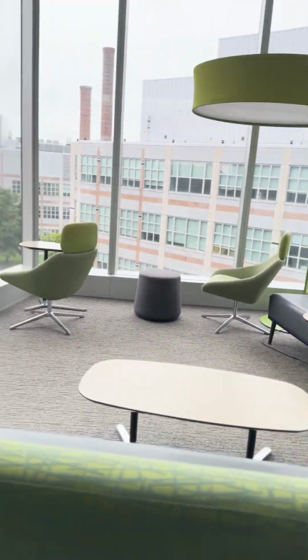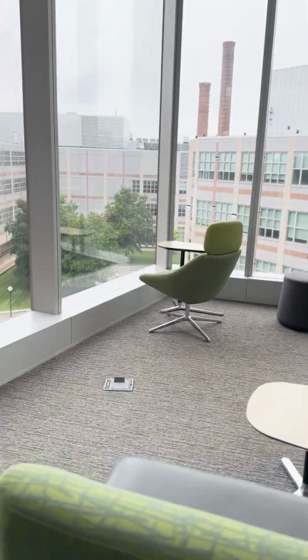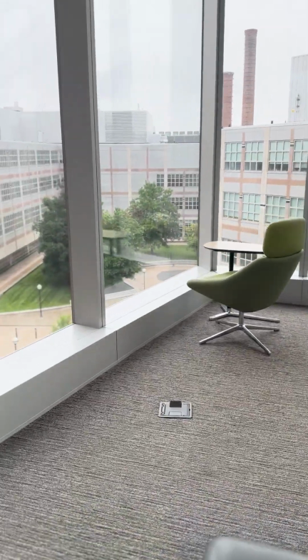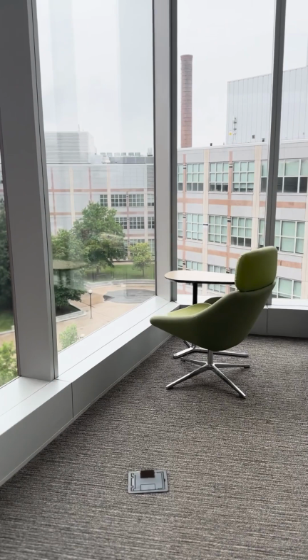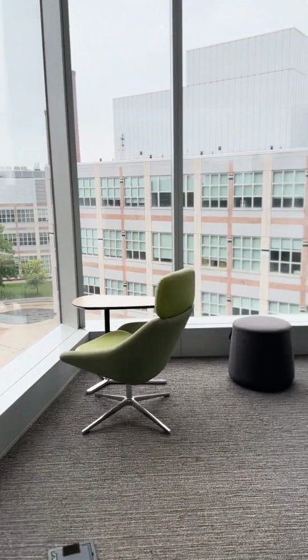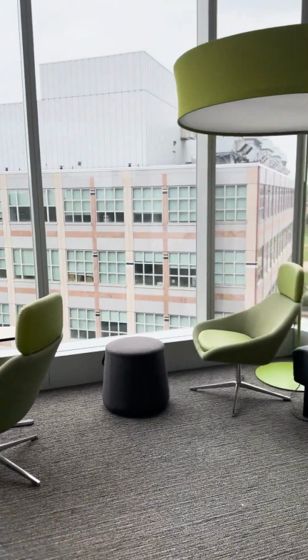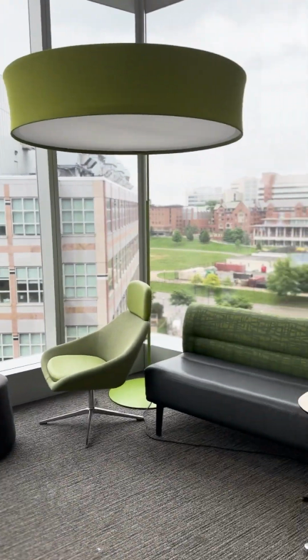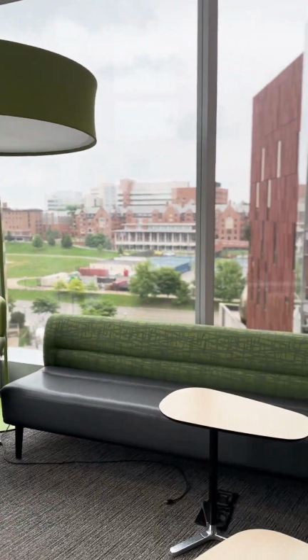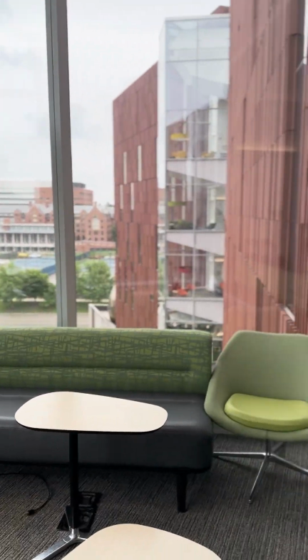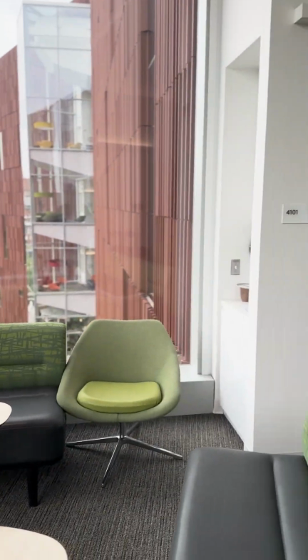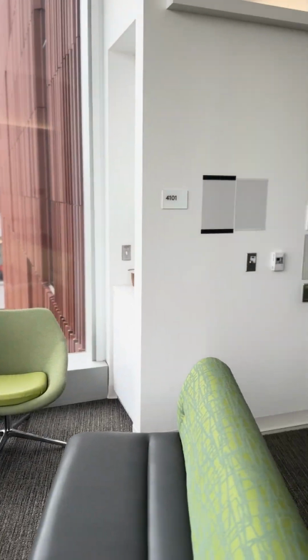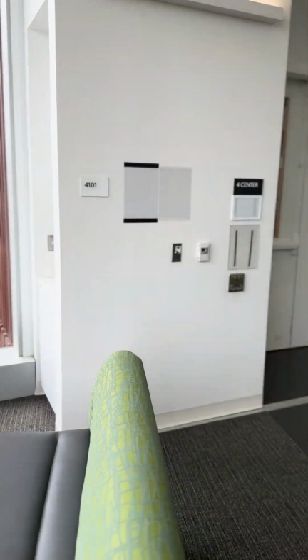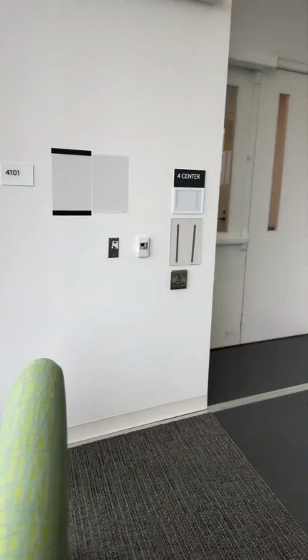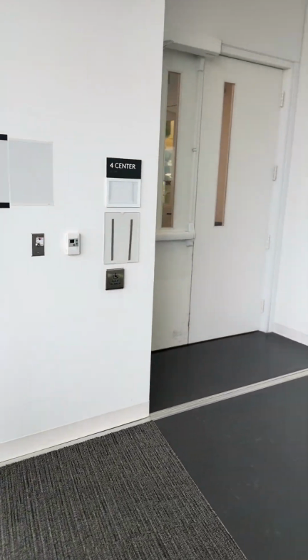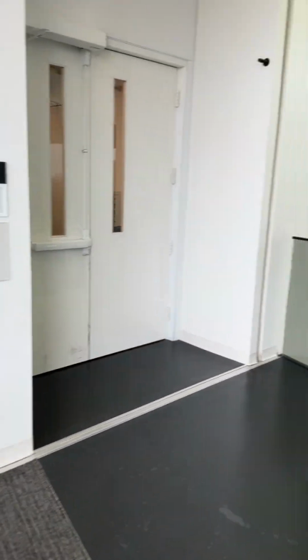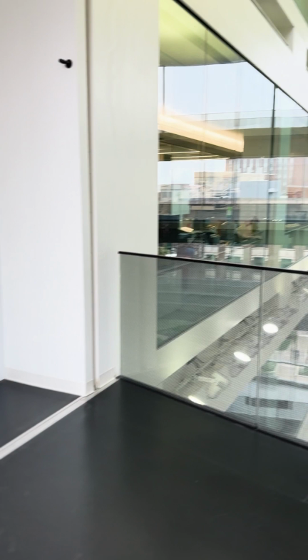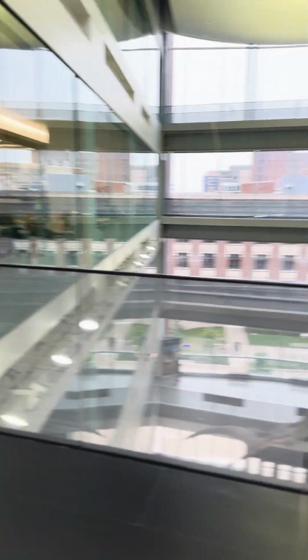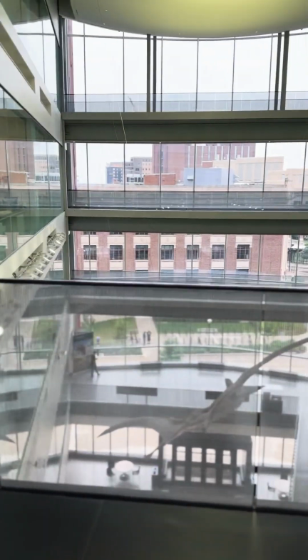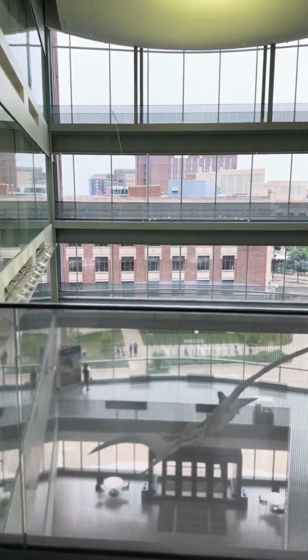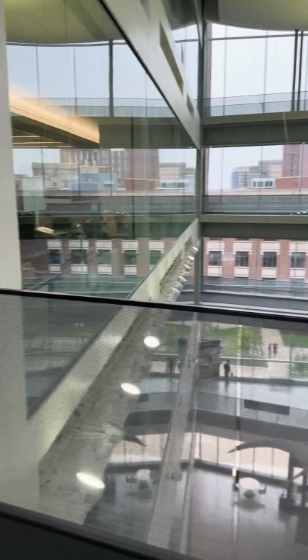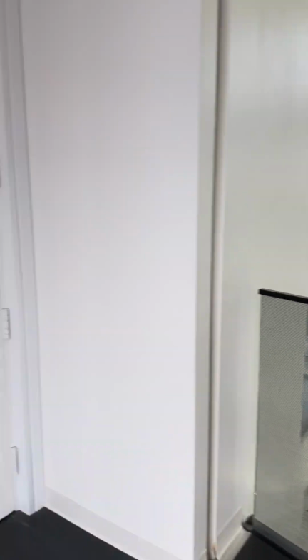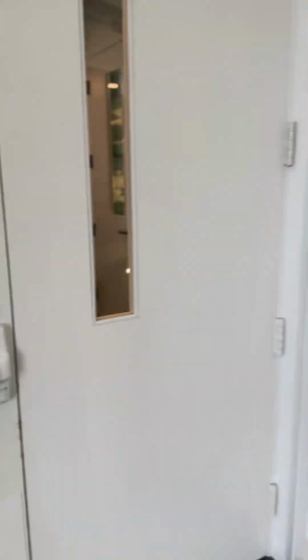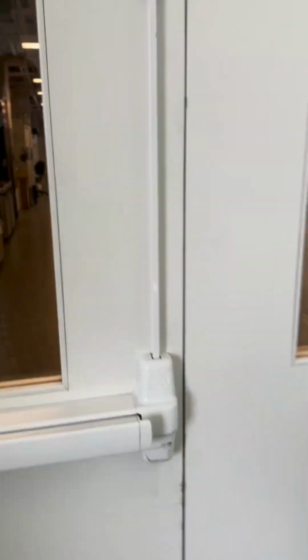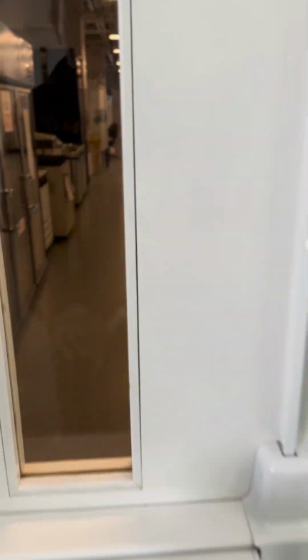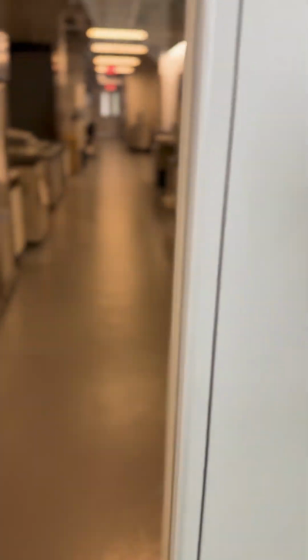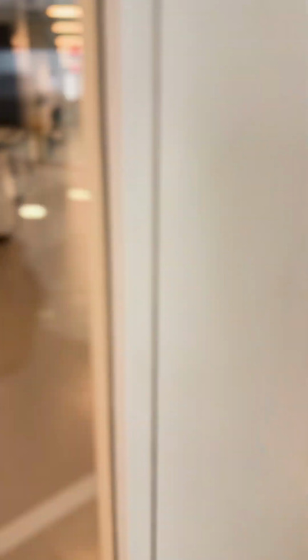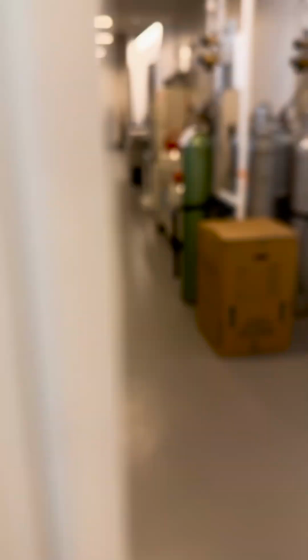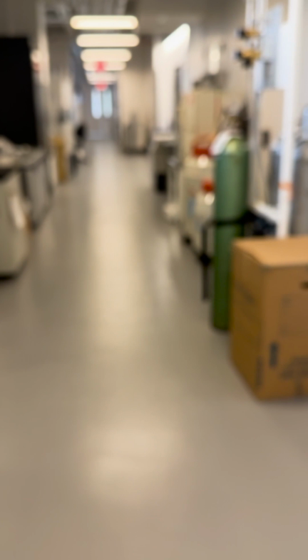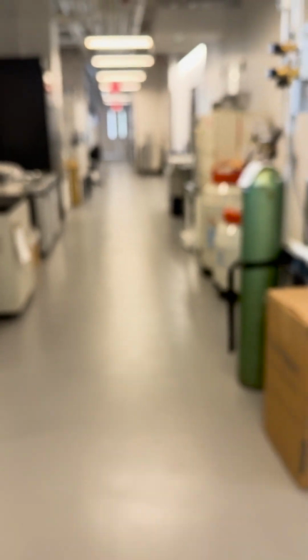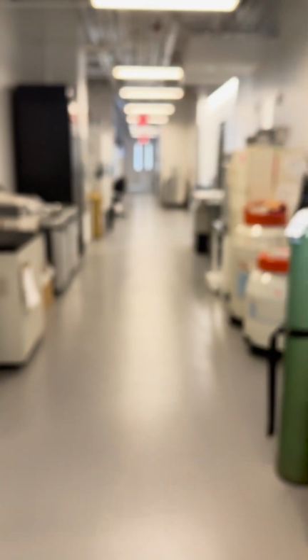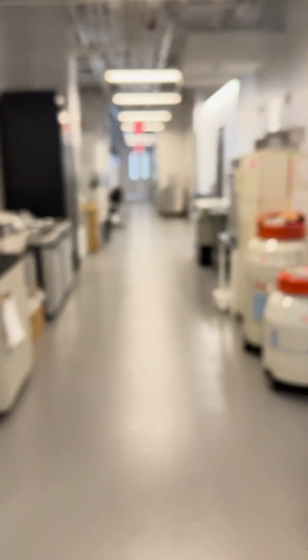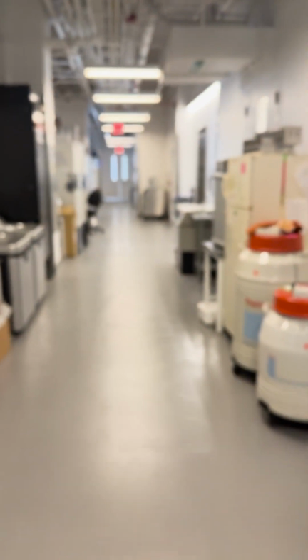Once we make our way through the molecular bench work area, we can find the elevators located in the back of the building. These elevators take us all the way down into the basement, where our basement laboratory space is located.